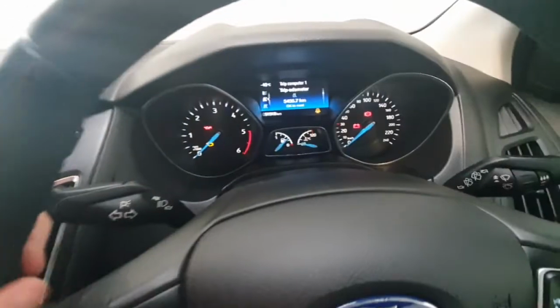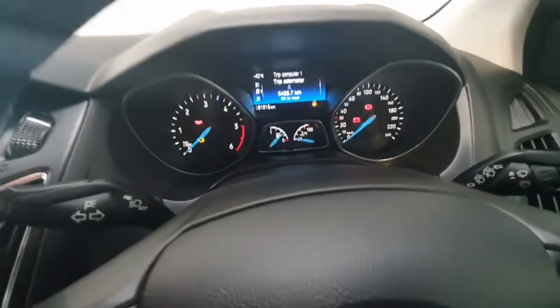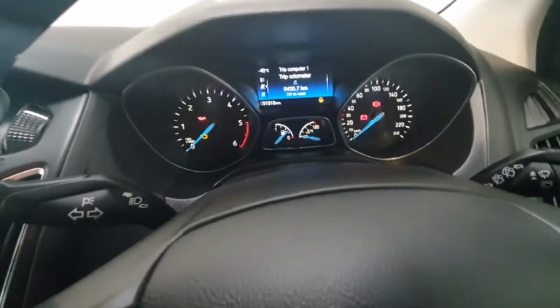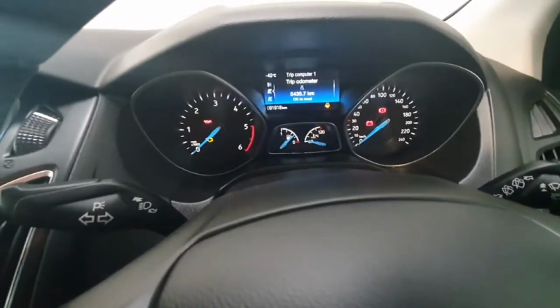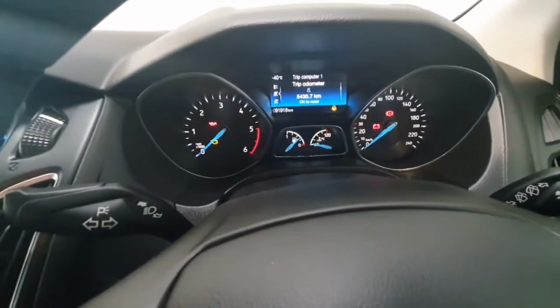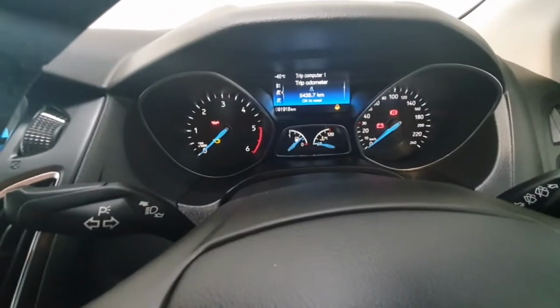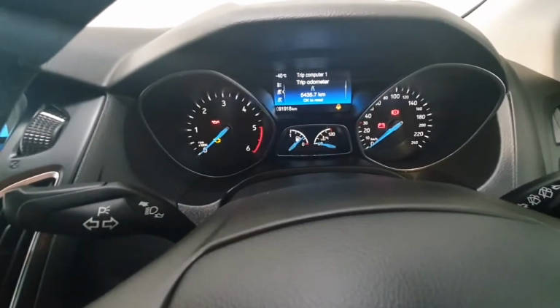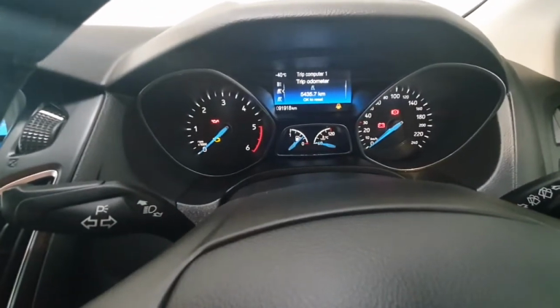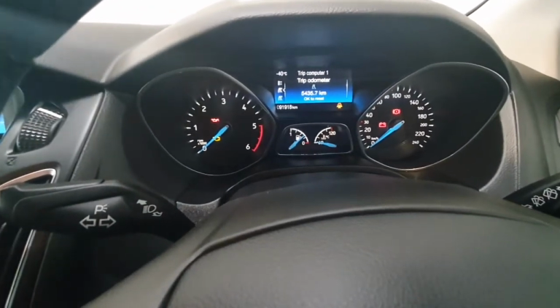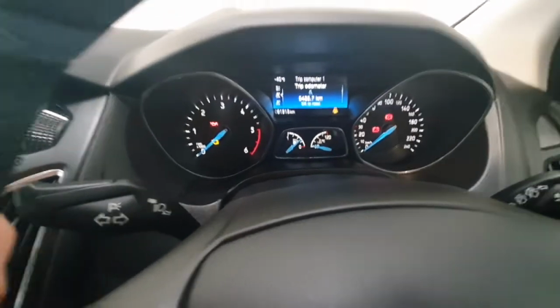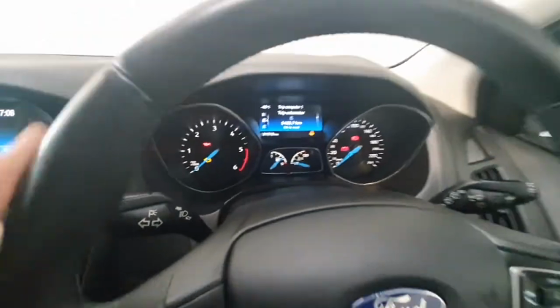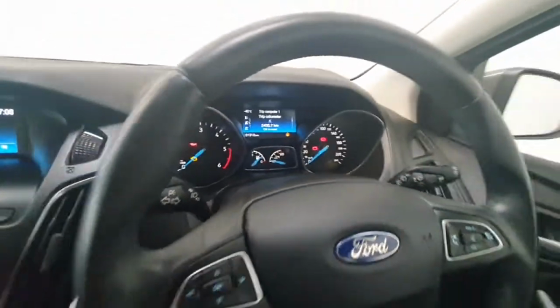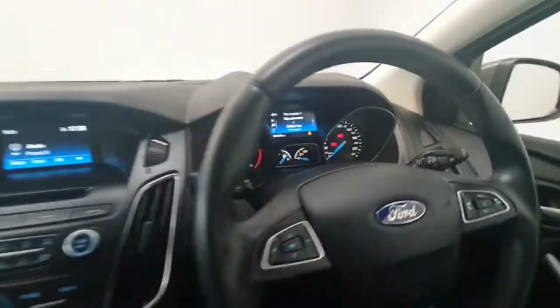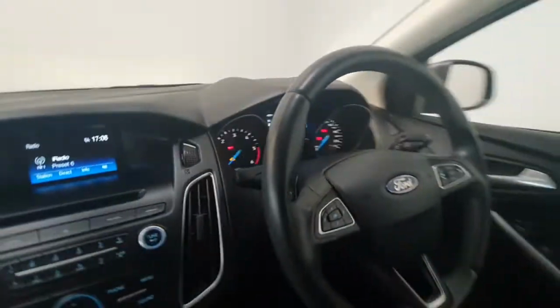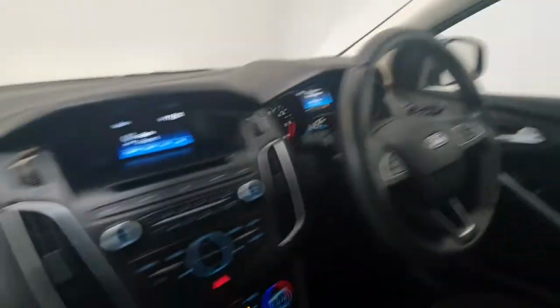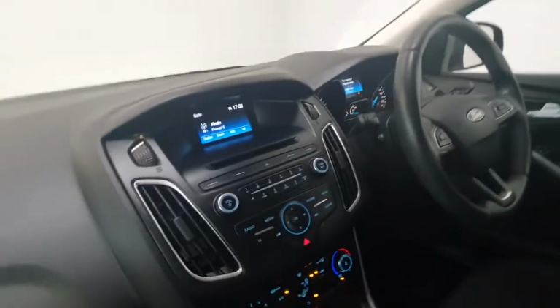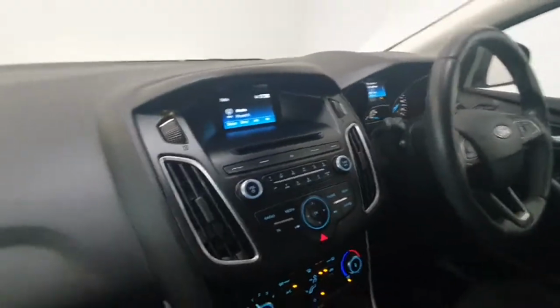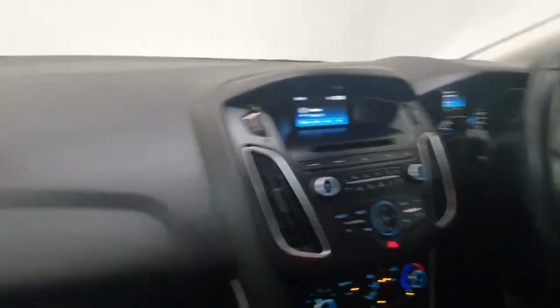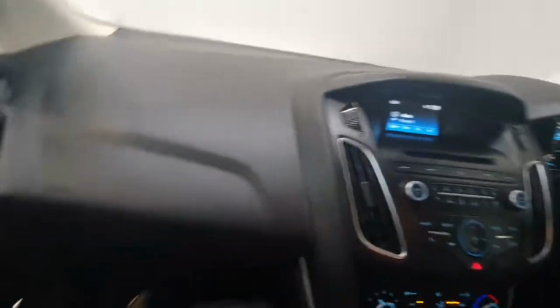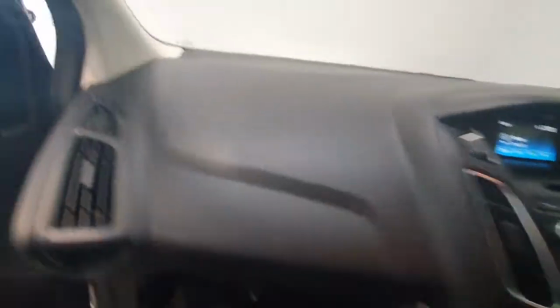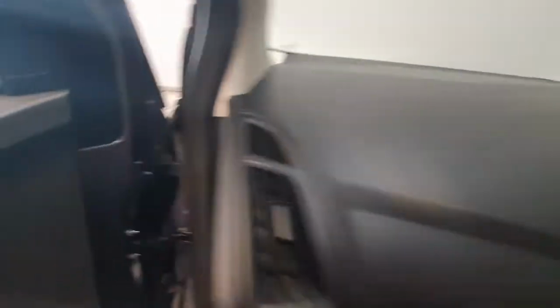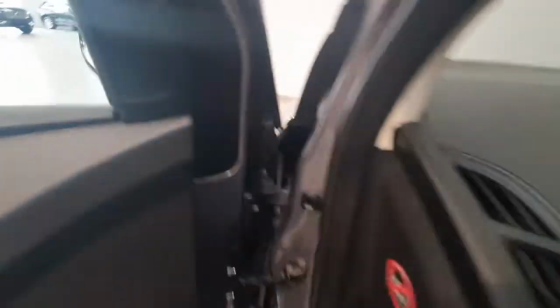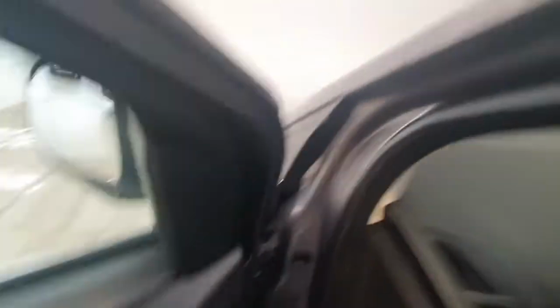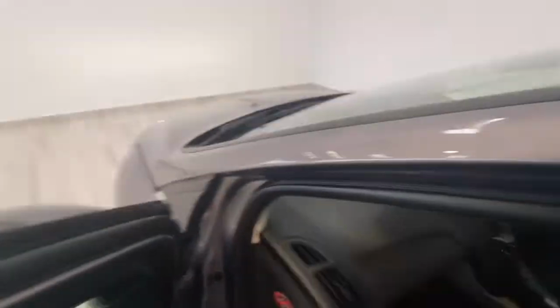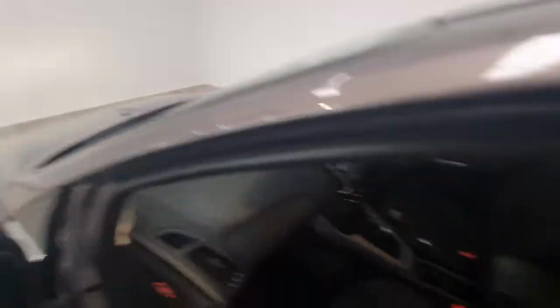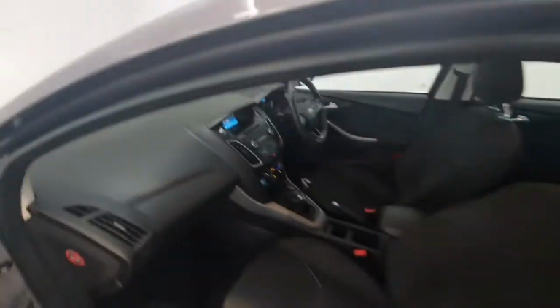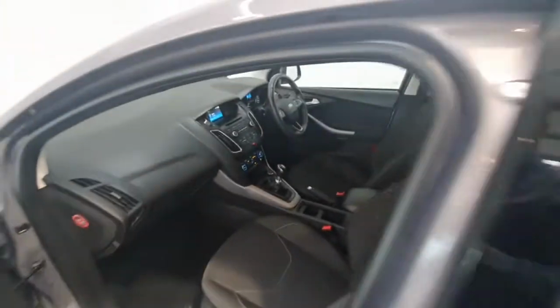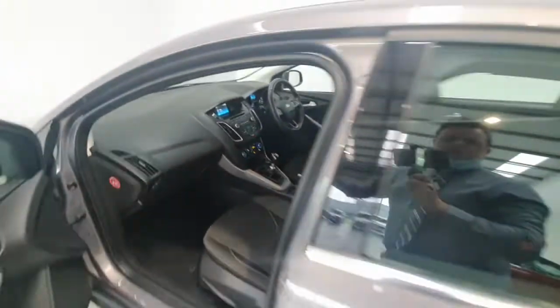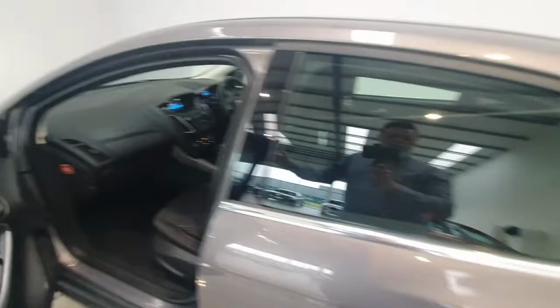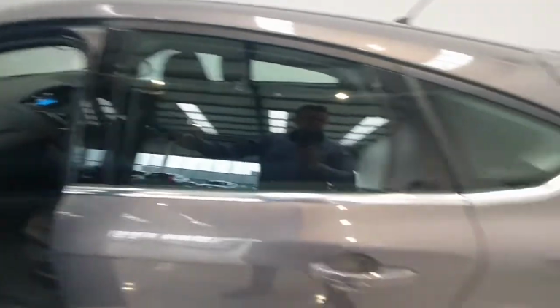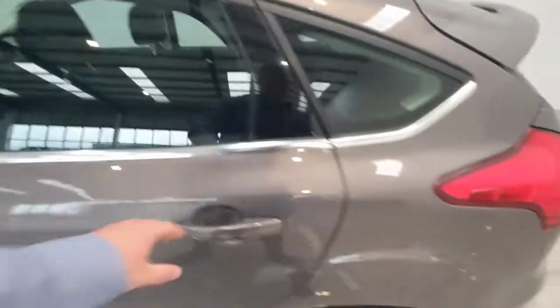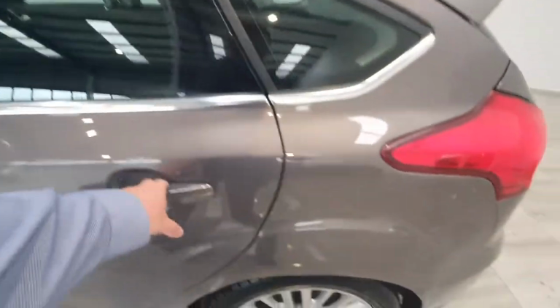The car has covered just over 91,000km from new, so nice low mileage for its age. It does feature a full service history from new.